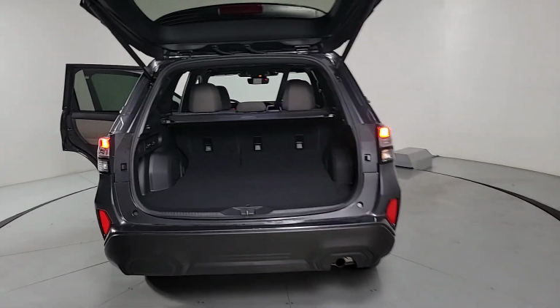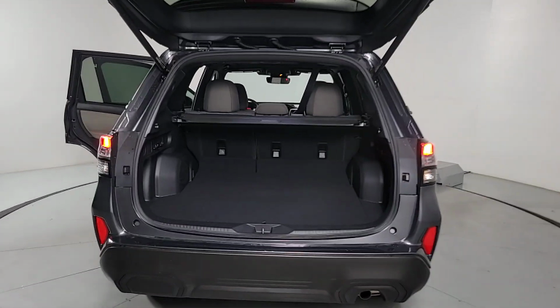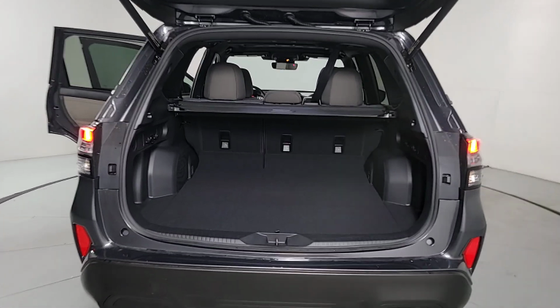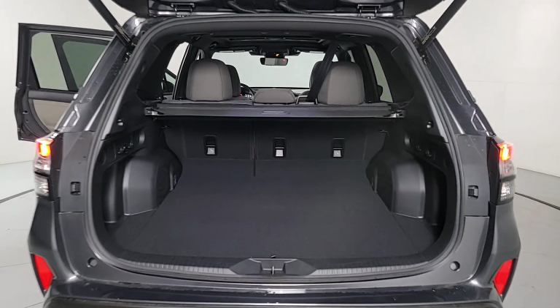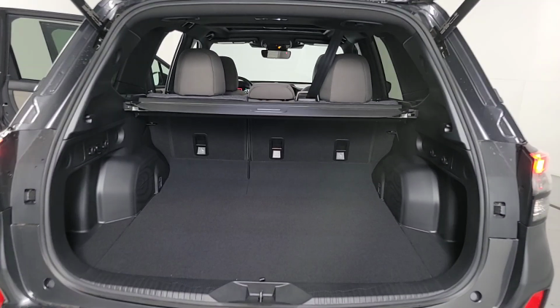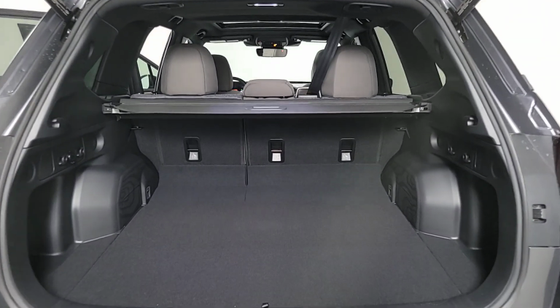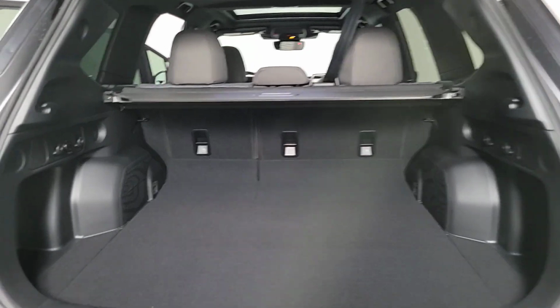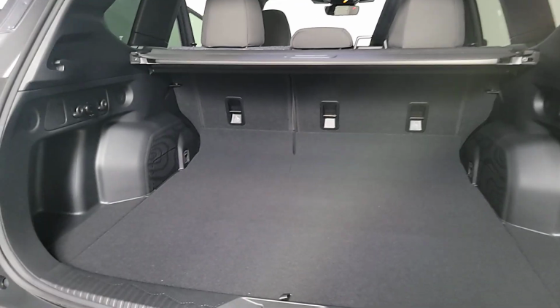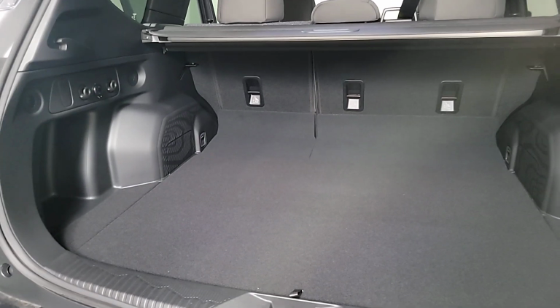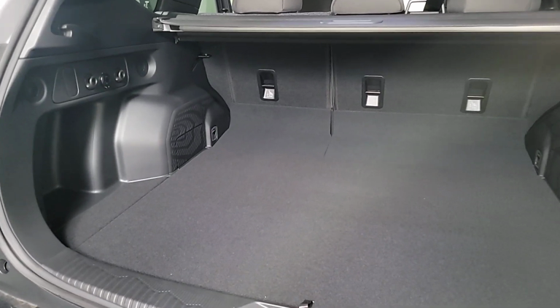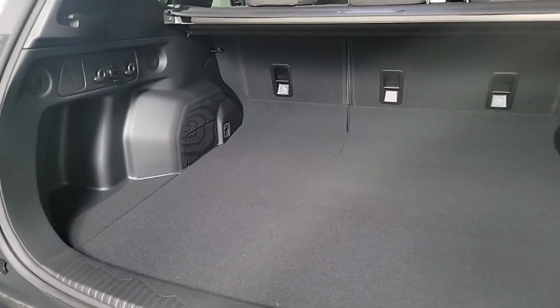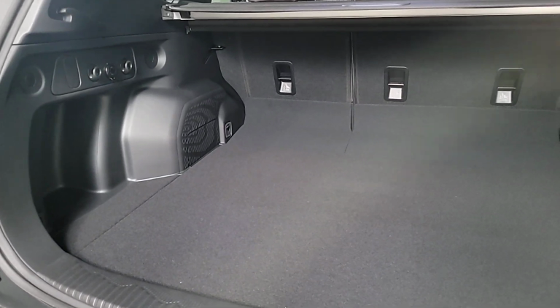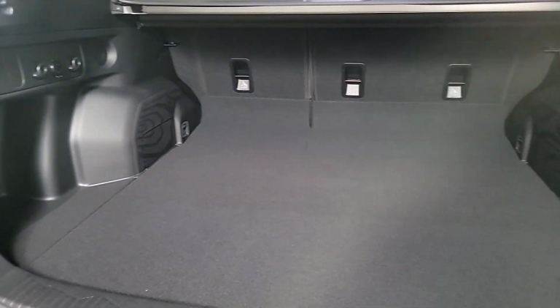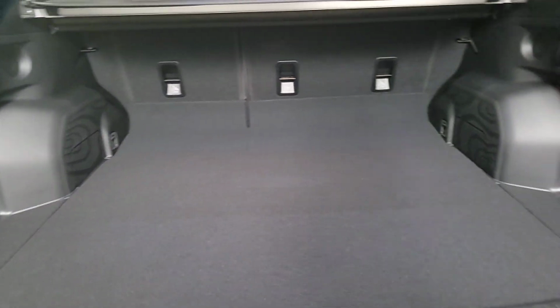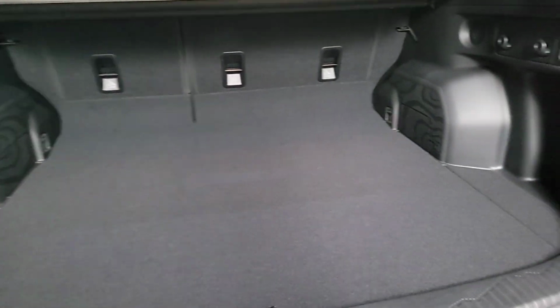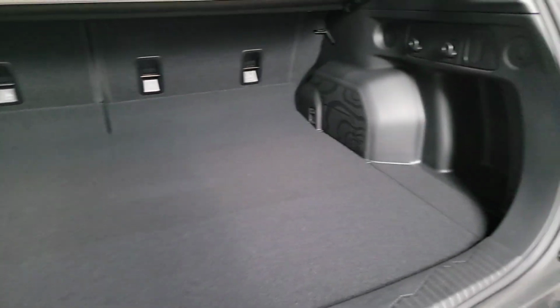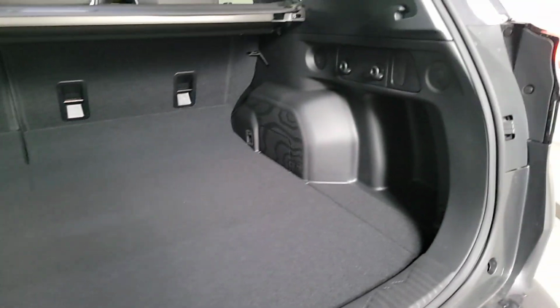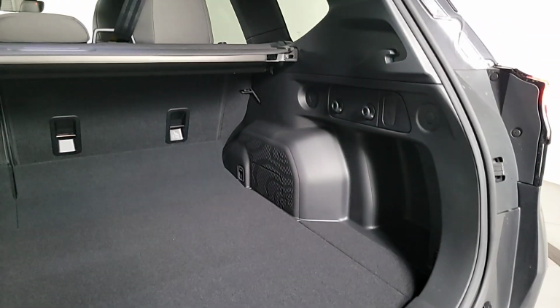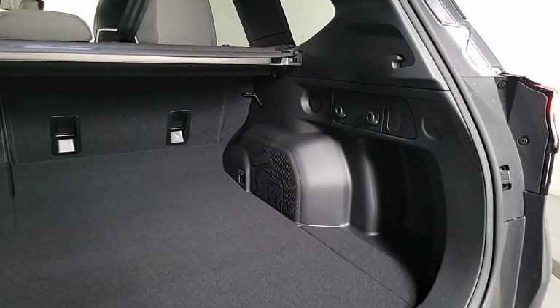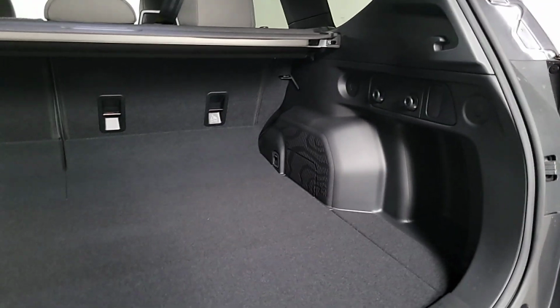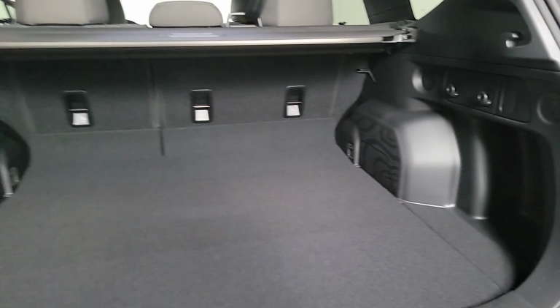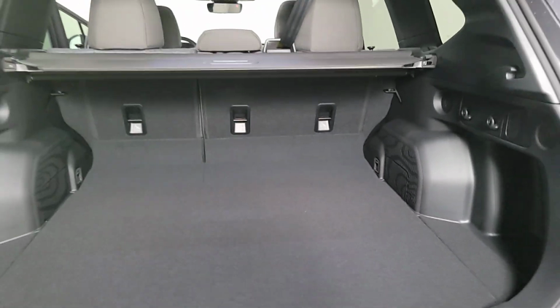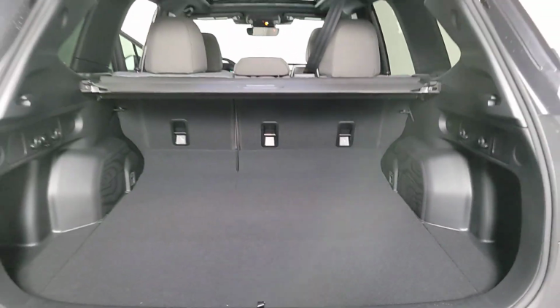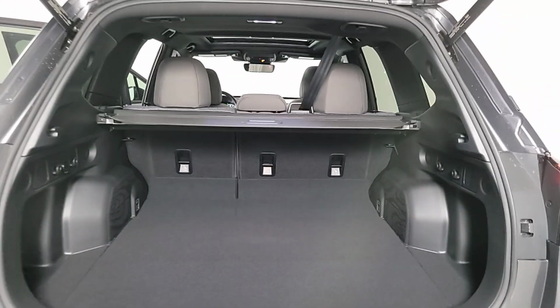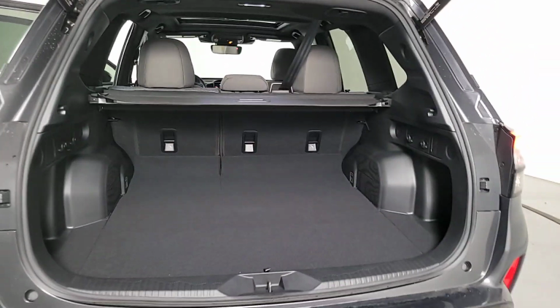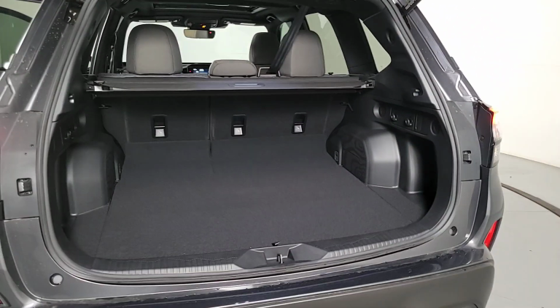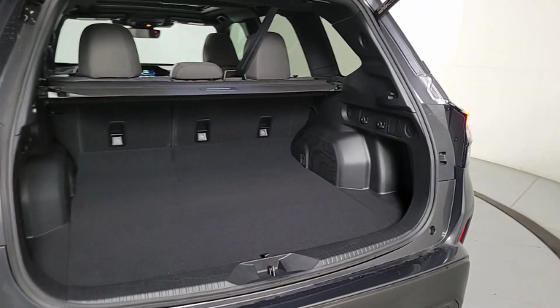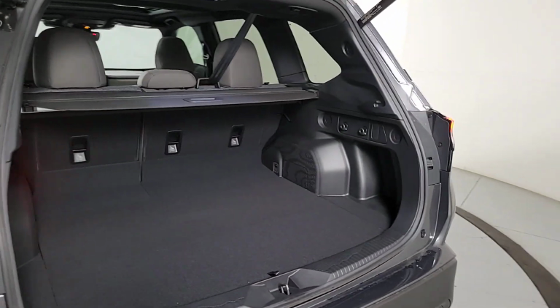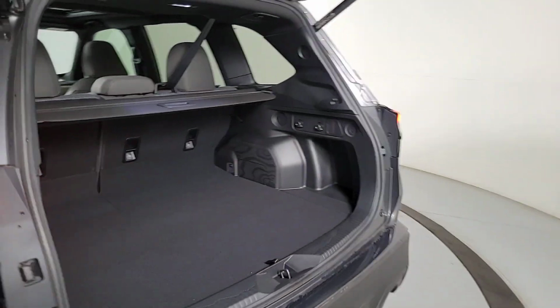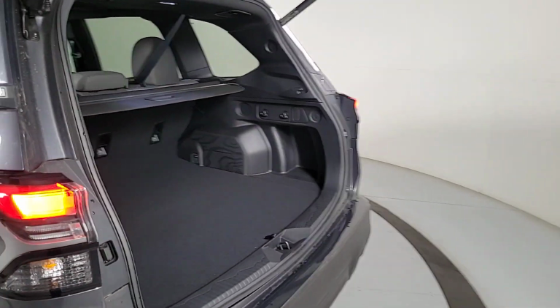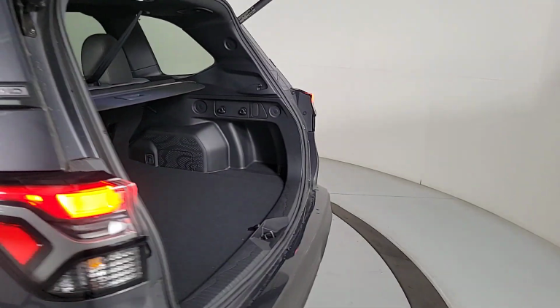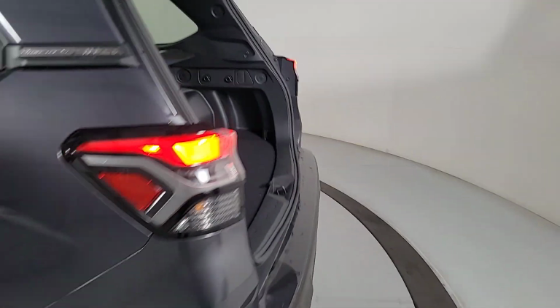Apple CarPlay and or Android Auto, panoramic roof, keyless entry, satellite radio, heated mirrors, backup camera, fog lamps, aluminum wheels, alarm, heated front seat.